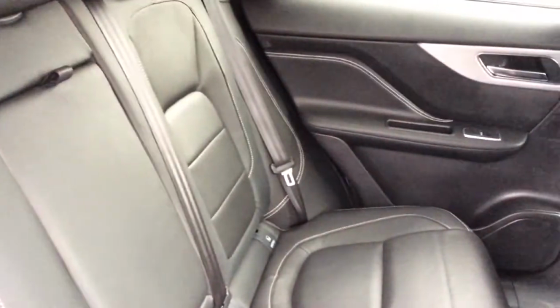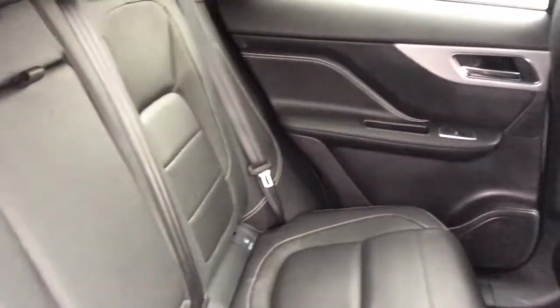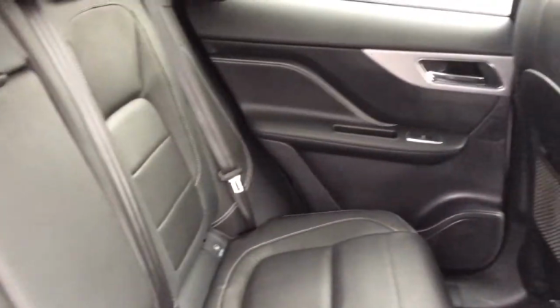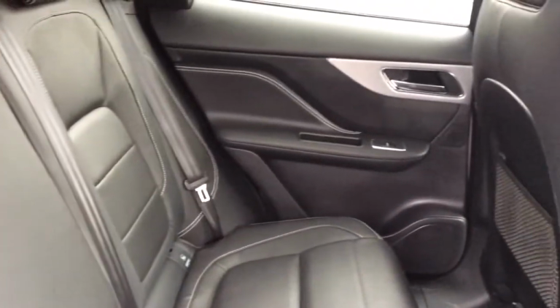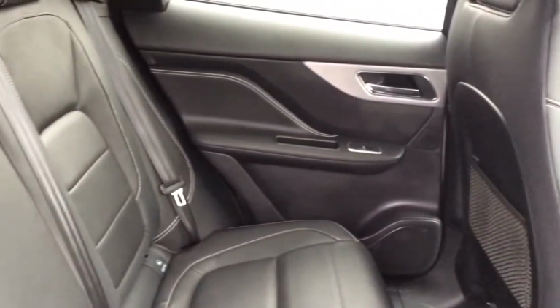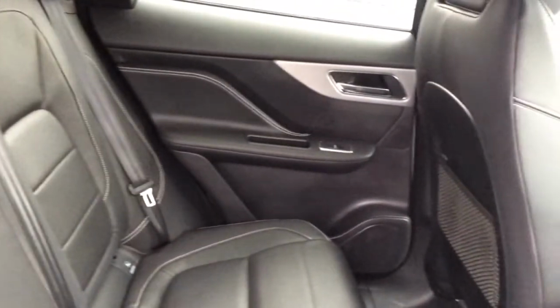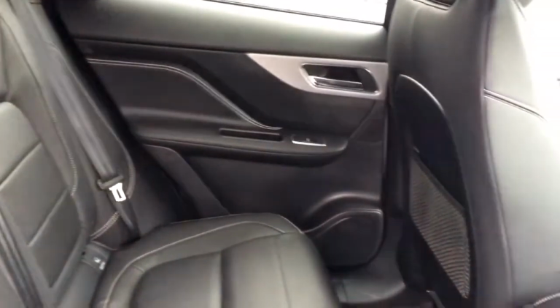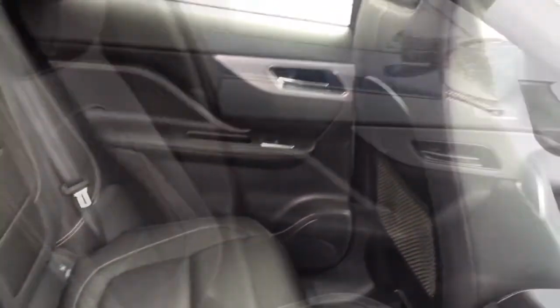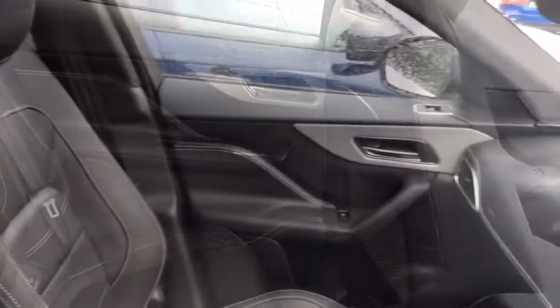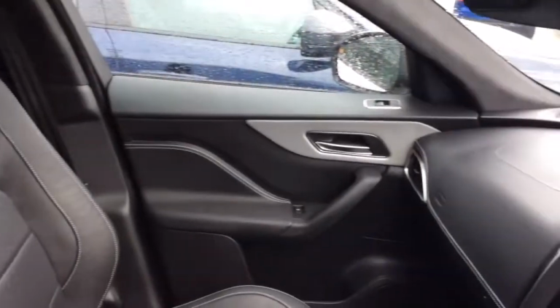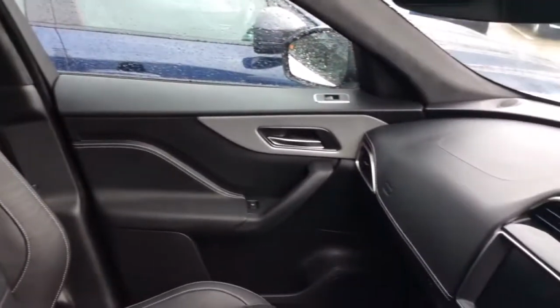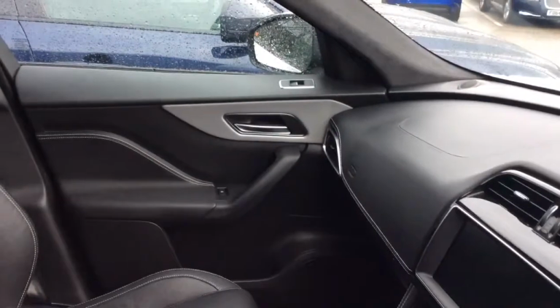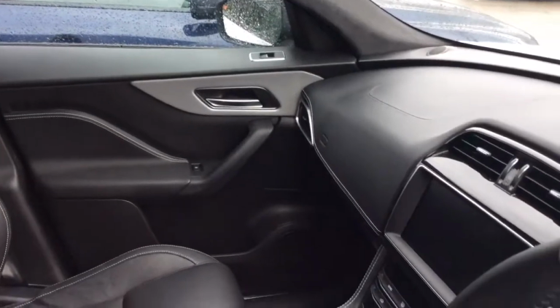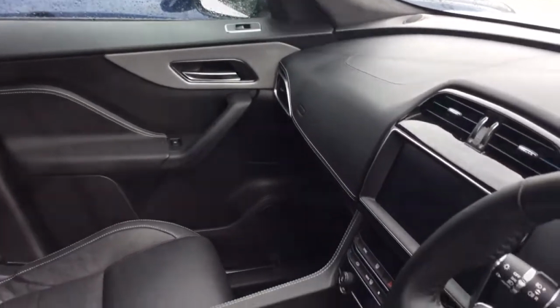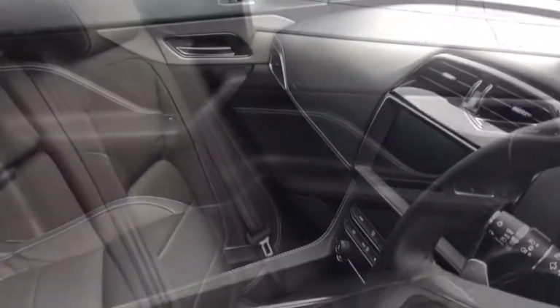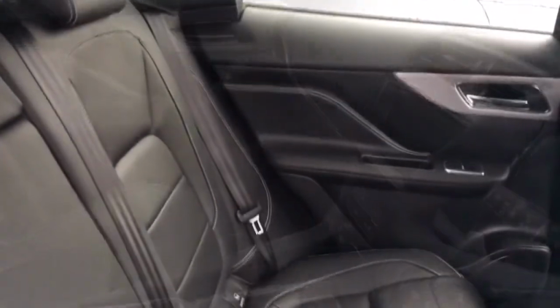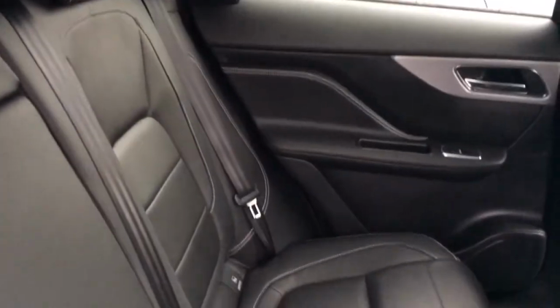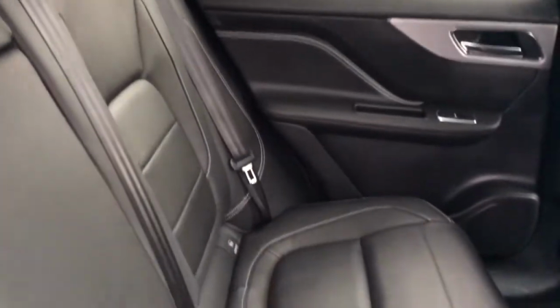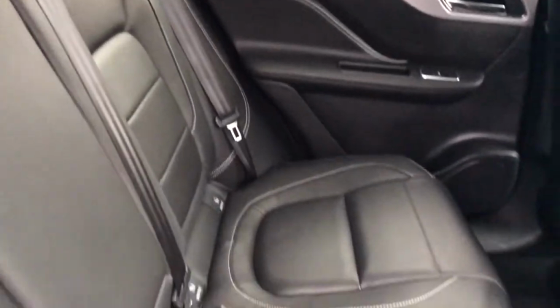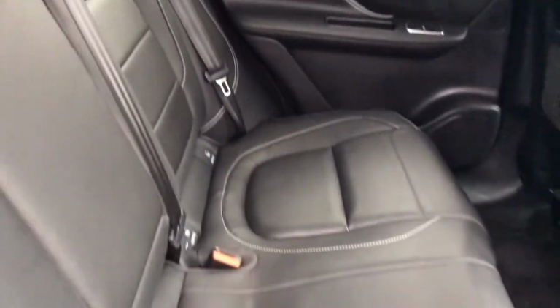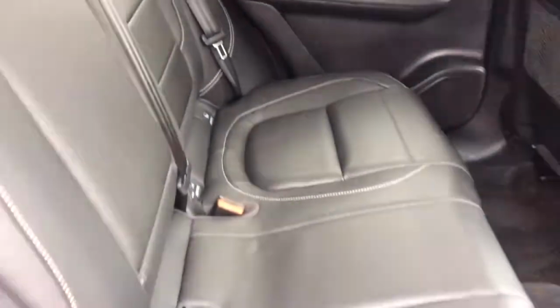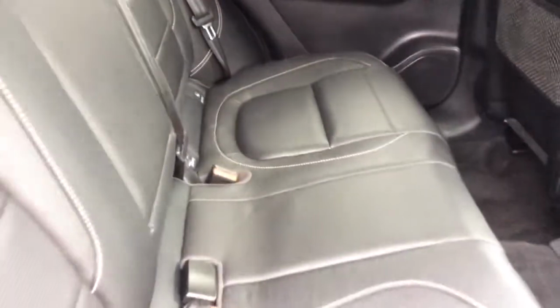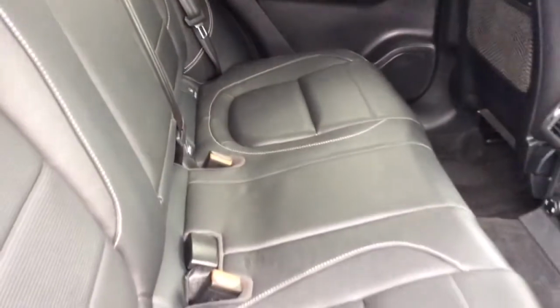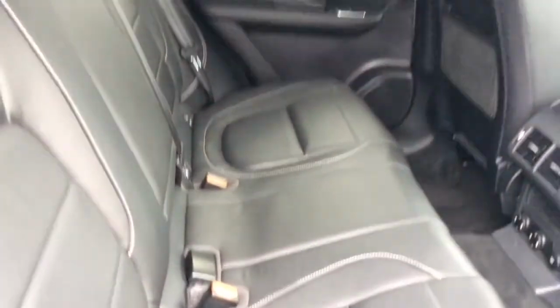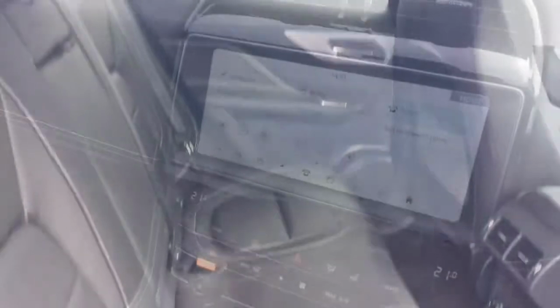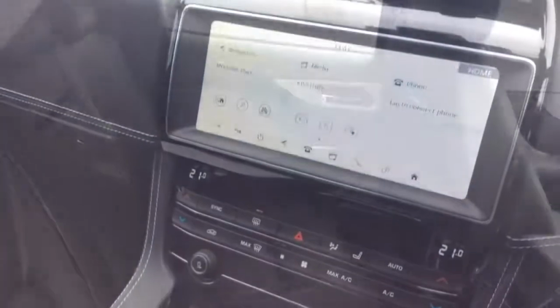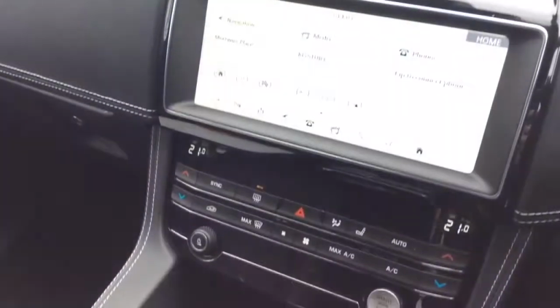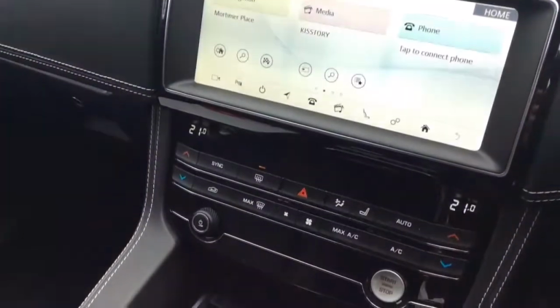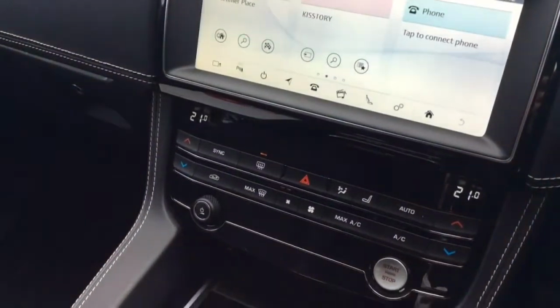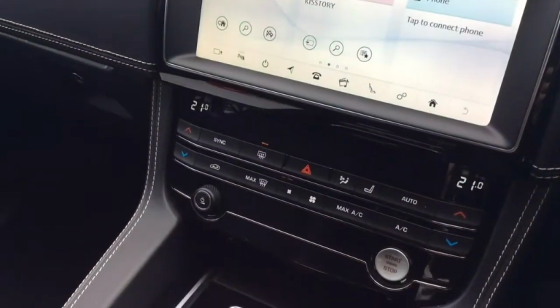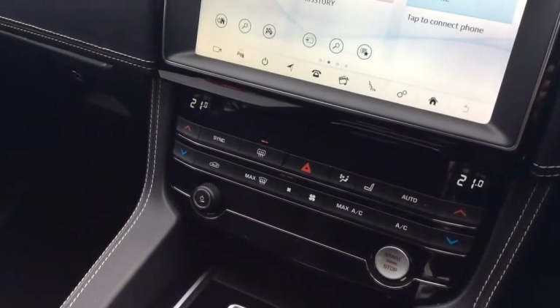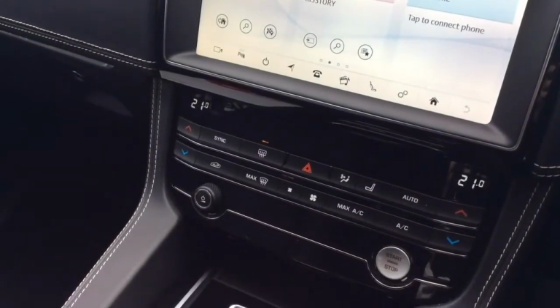It also benefits from heated front seats, navigation pack, rear camera, adaptive speed limiter and cruise control. It is in a fantastic condition and is available to view at our Sturgis Jaguar site now.